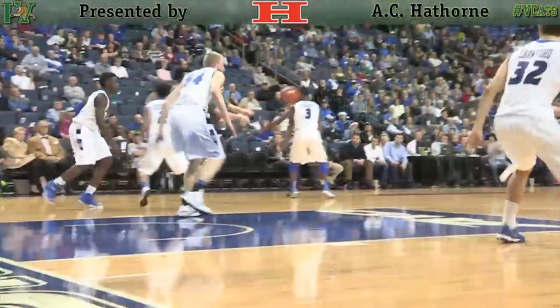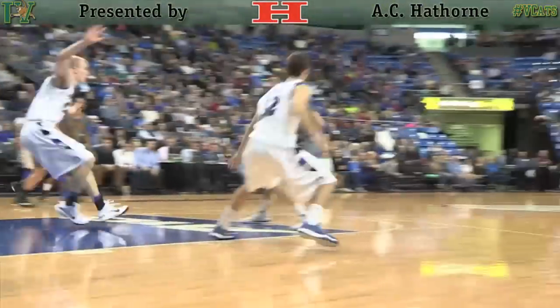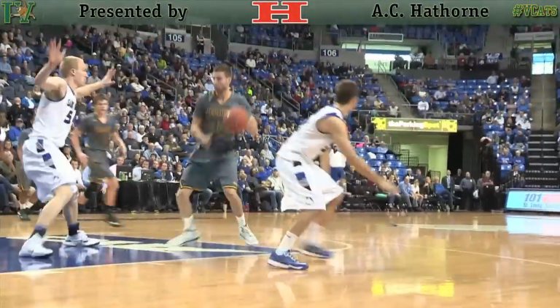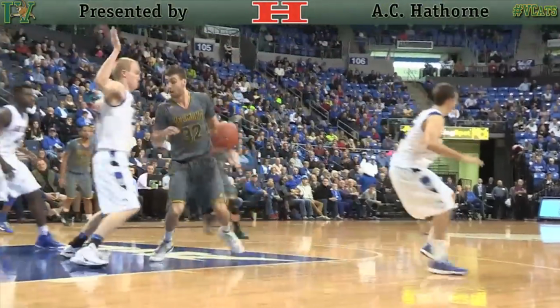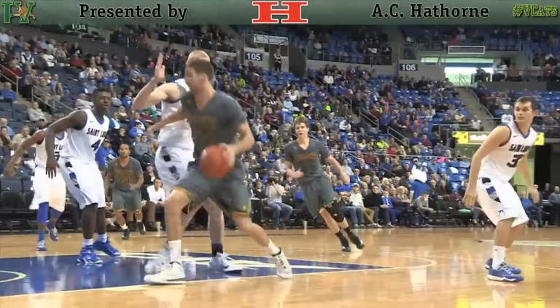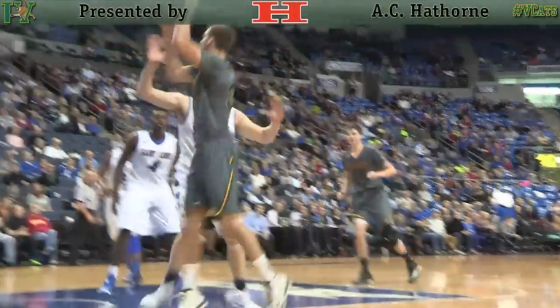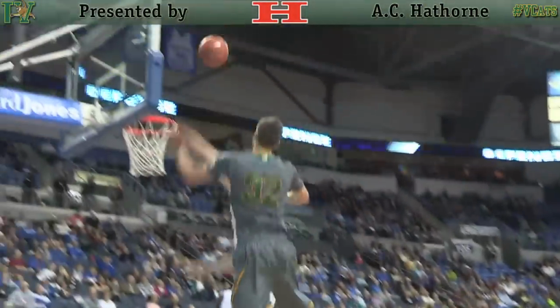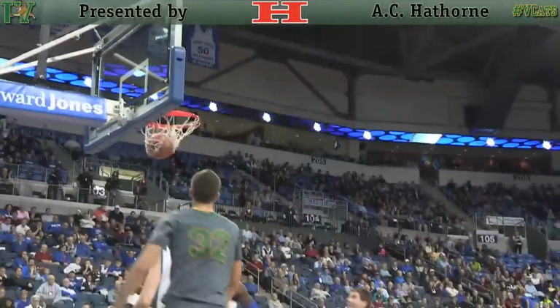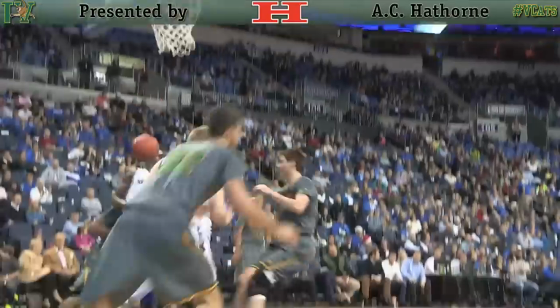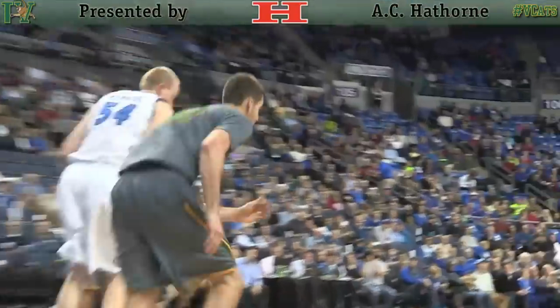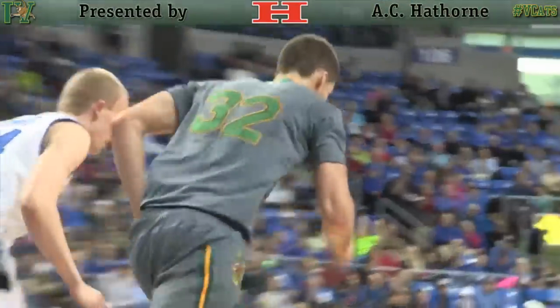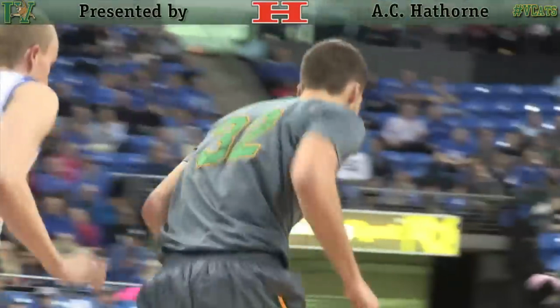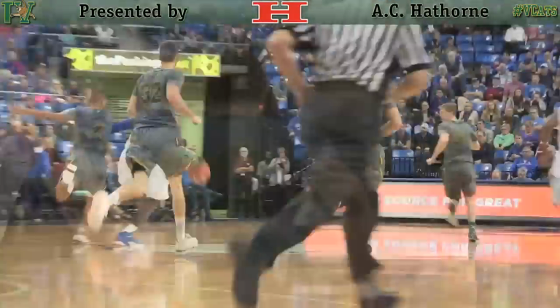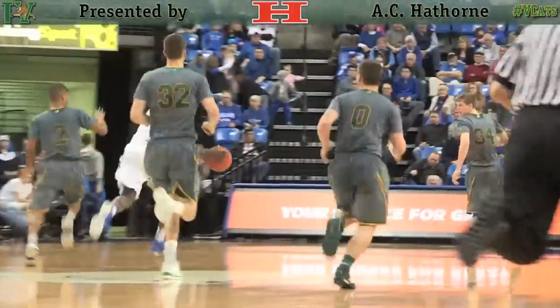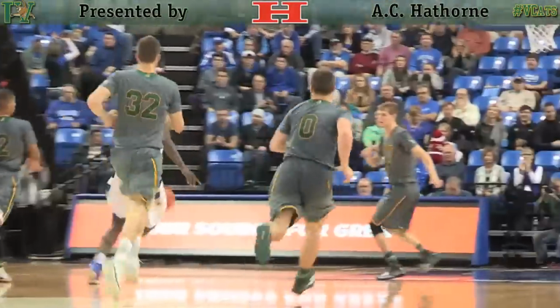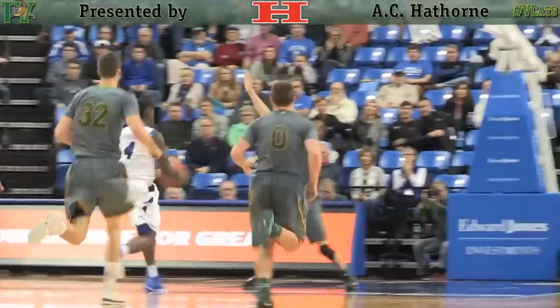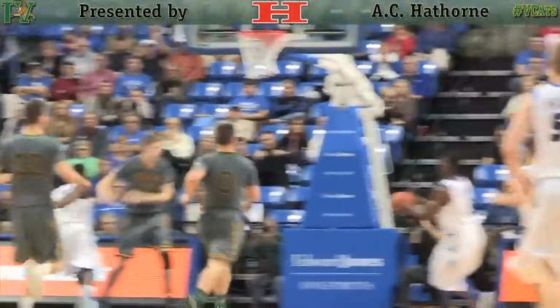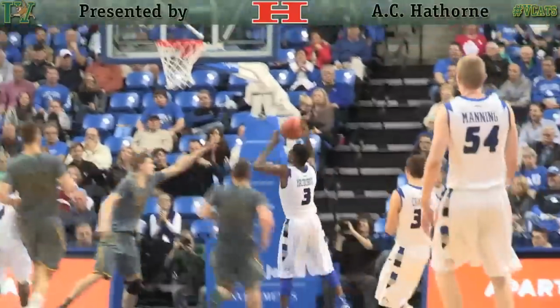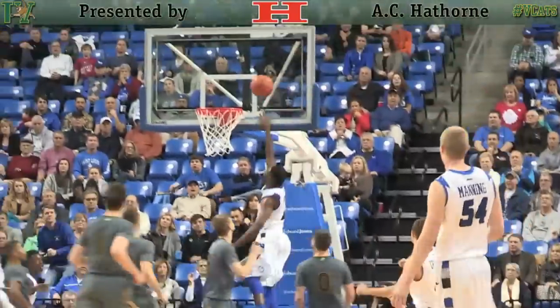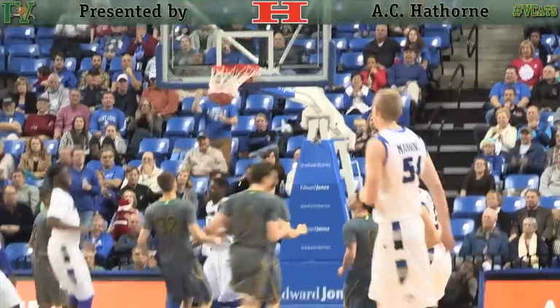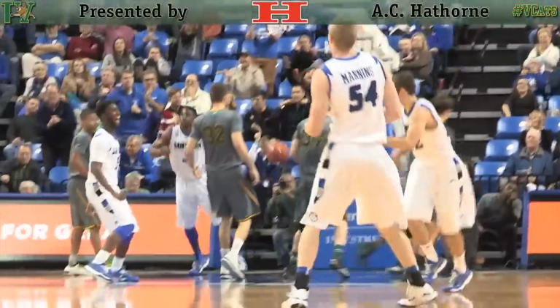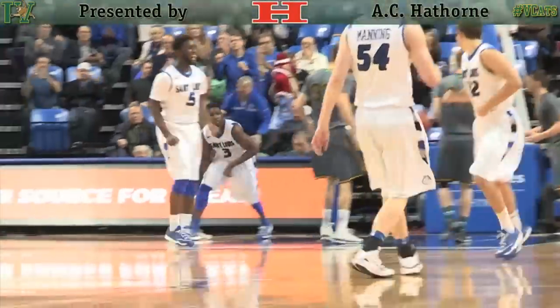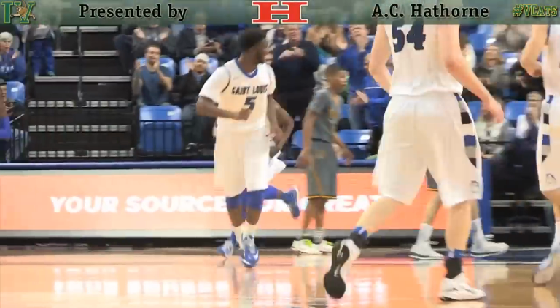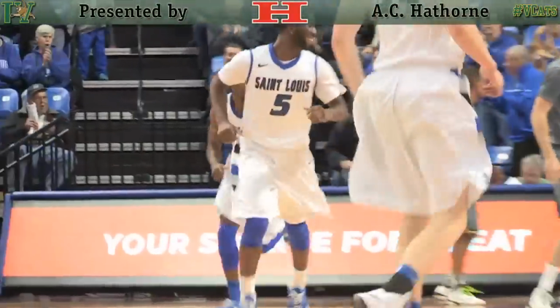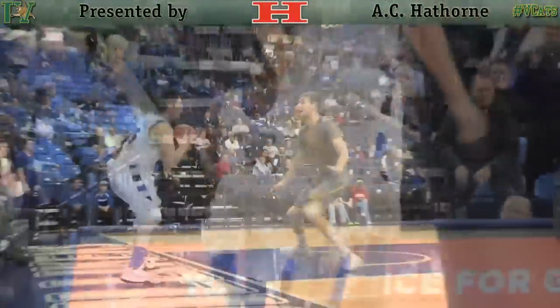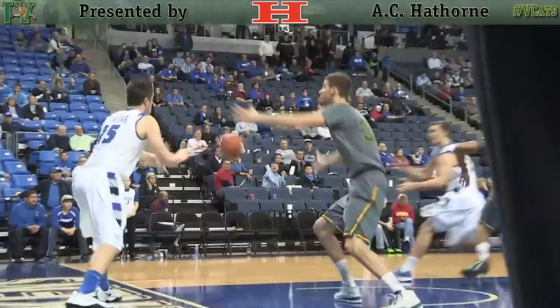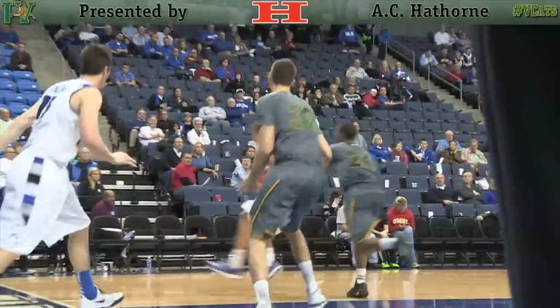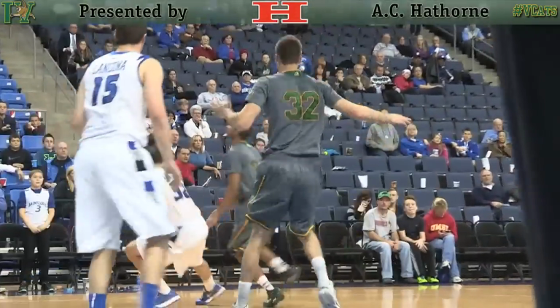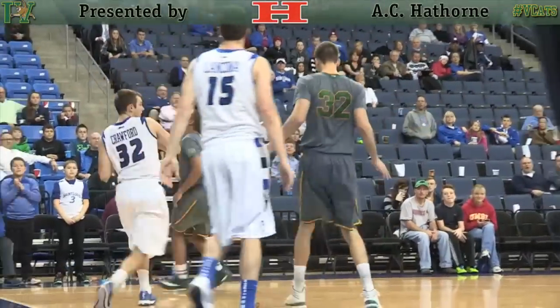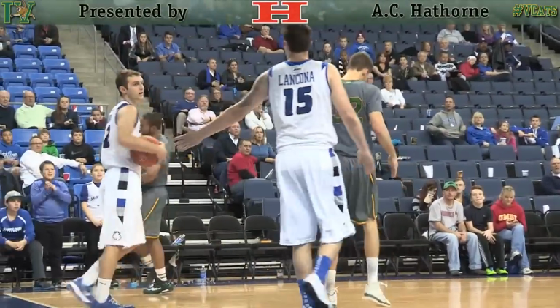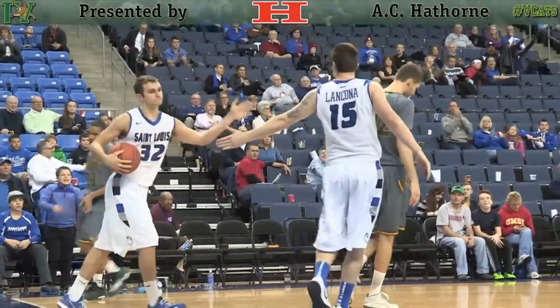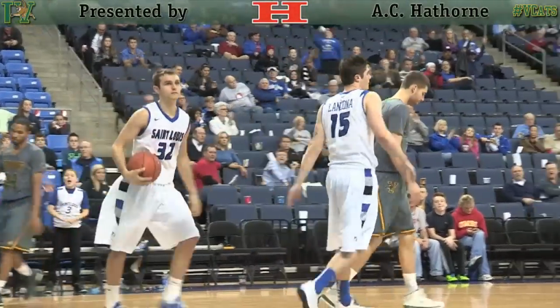Crawford from the far right corner to O'Day on the foul line. Backing down Manning — lefty hook is good. Rebound, Billikens again. Yarbrough takes it at the handoff. Yakubu has the lane — inbounds it and they don't foul him in time.